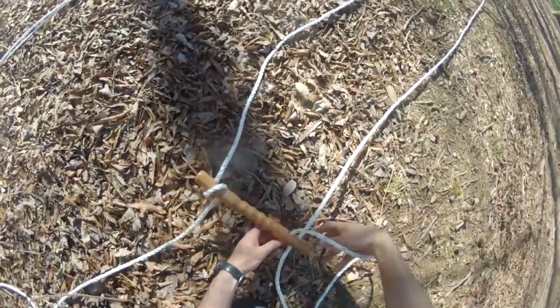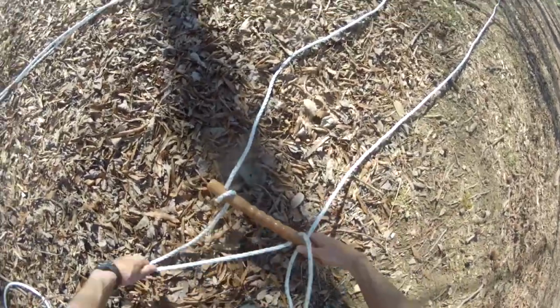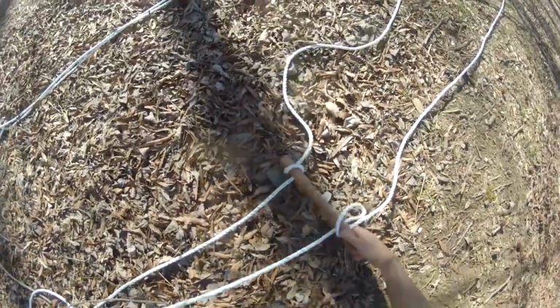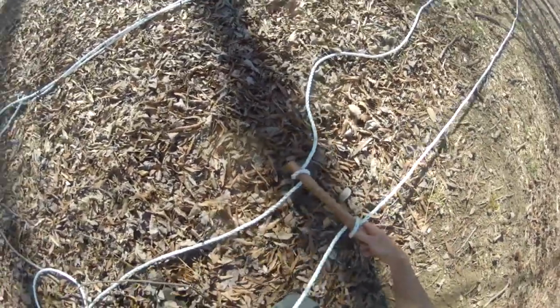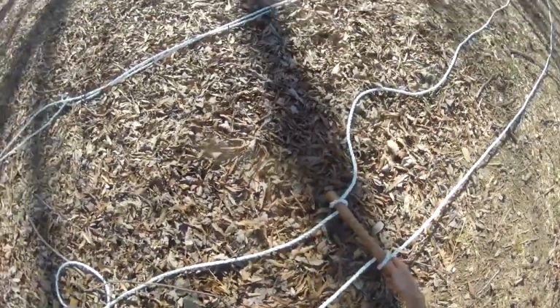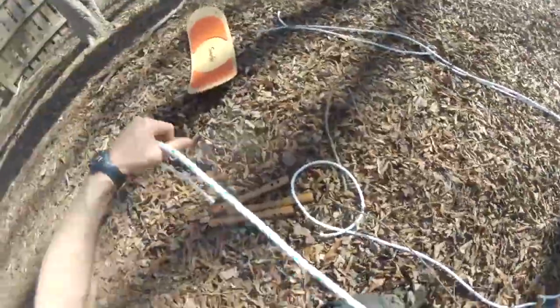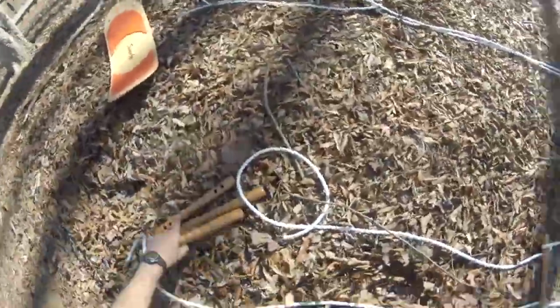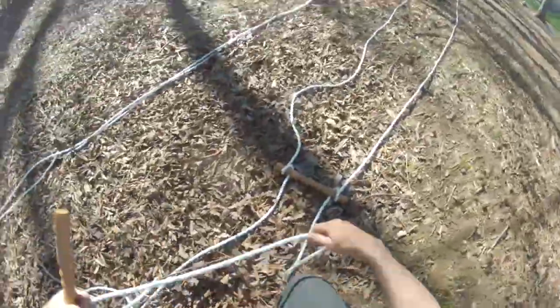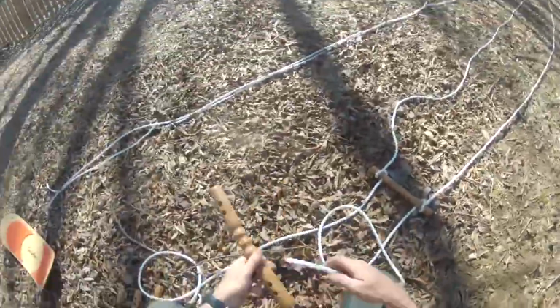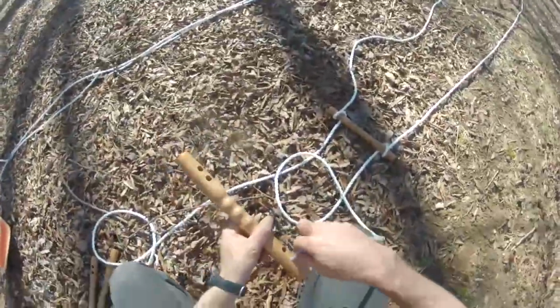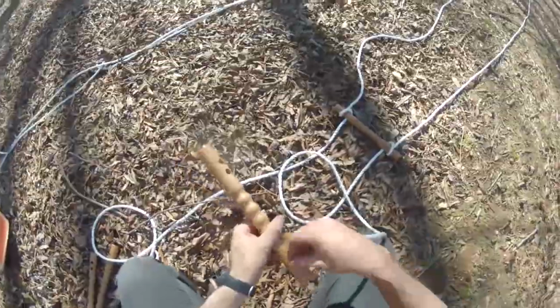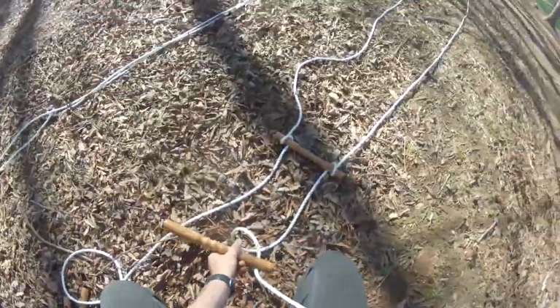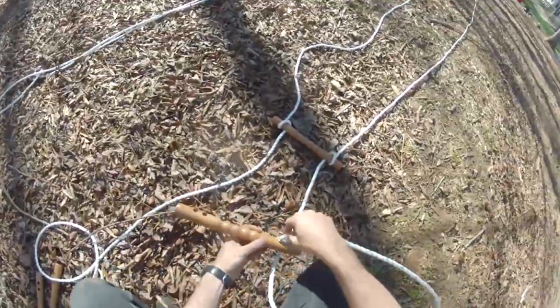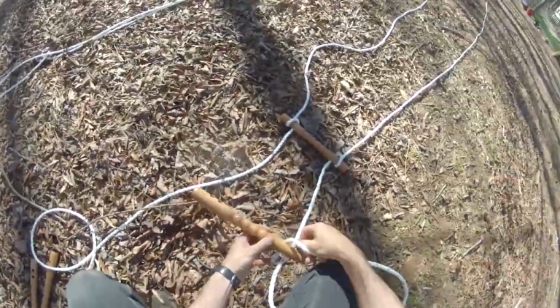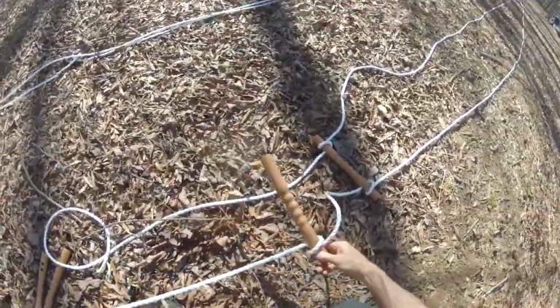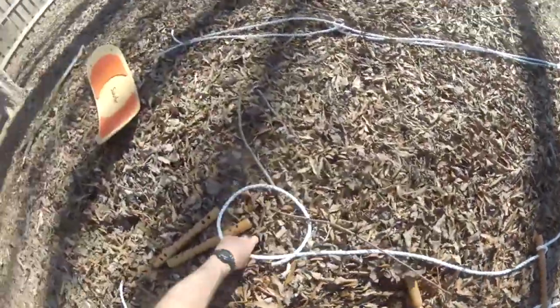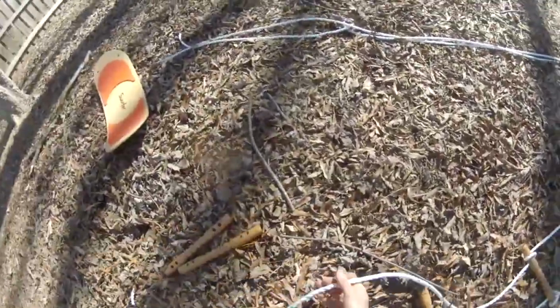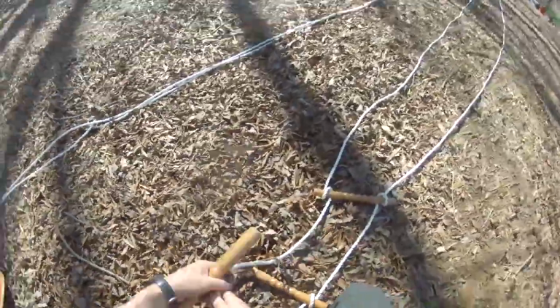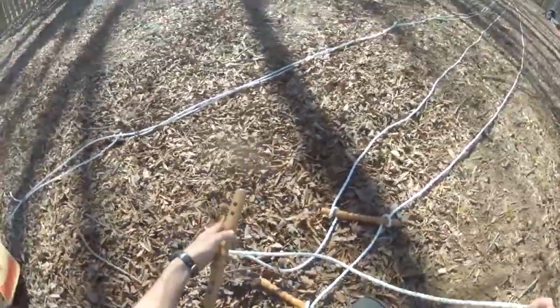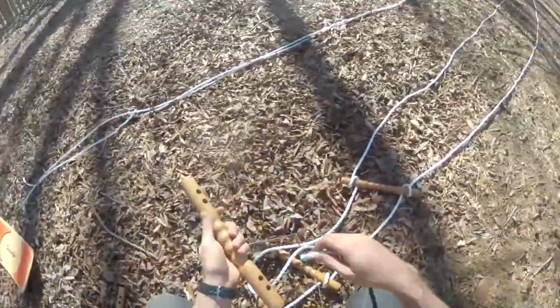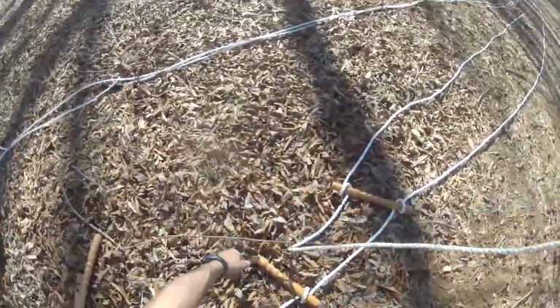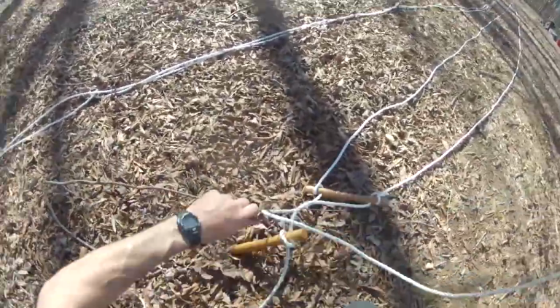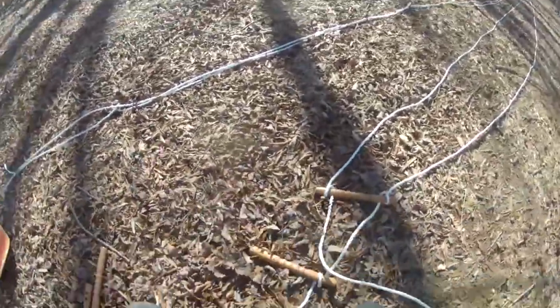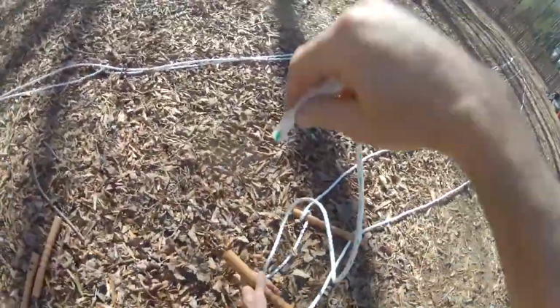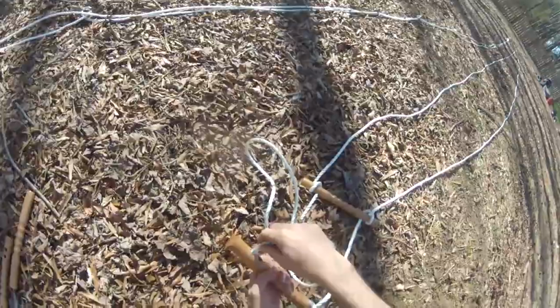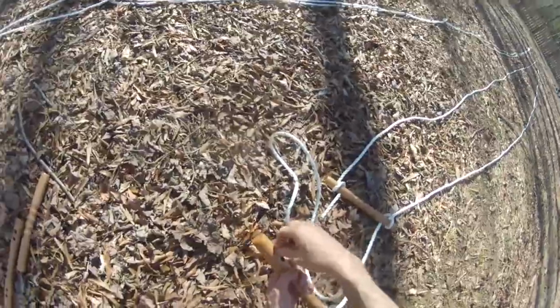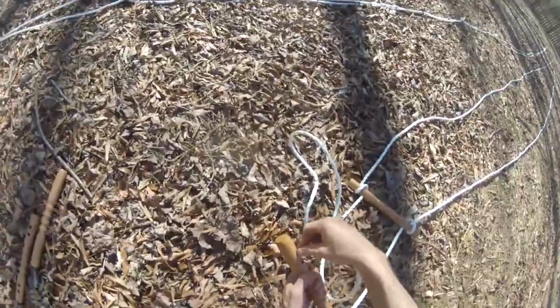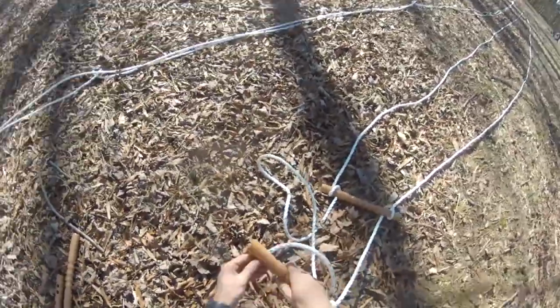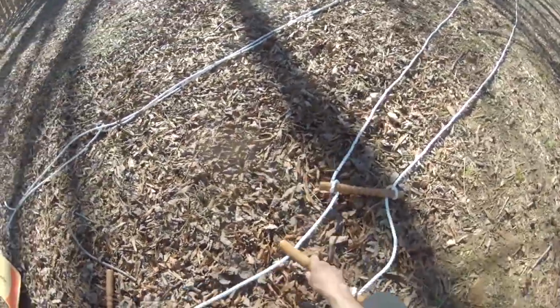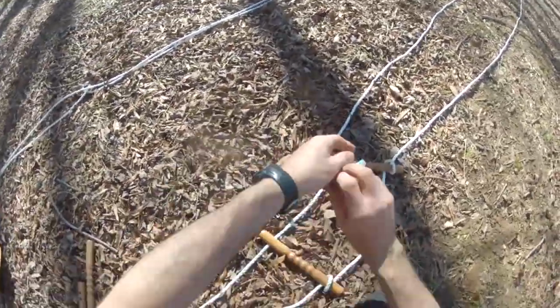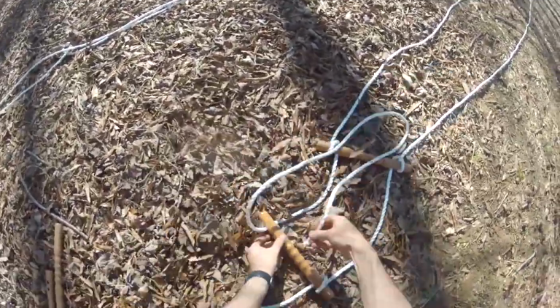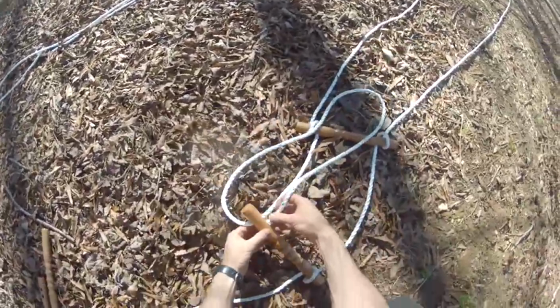I like having two sets of handles so that one can be positioned down low when the swirfer is being used as a traditional swing where you're seated on the board. The upper handles are going to be used when the person is standing and swerving.